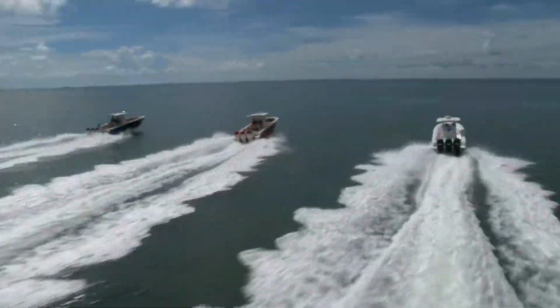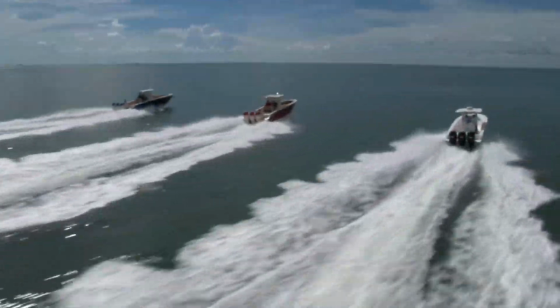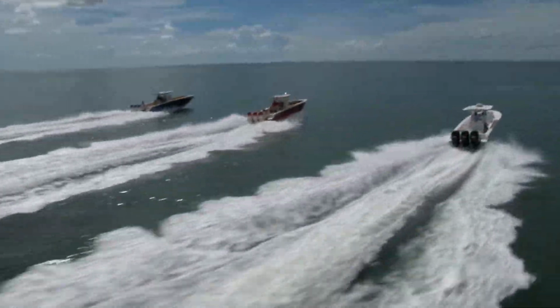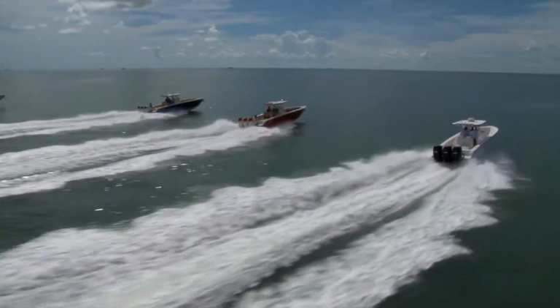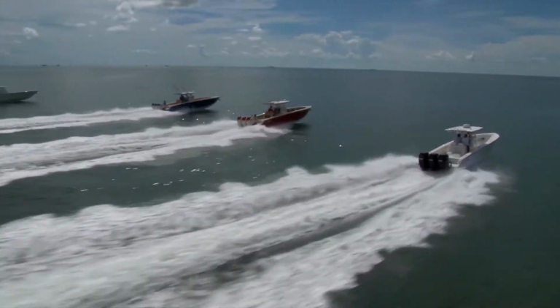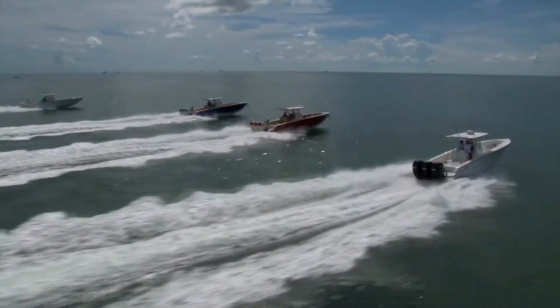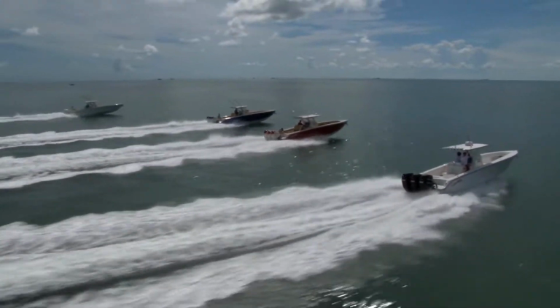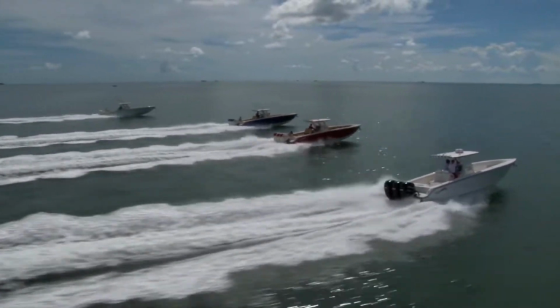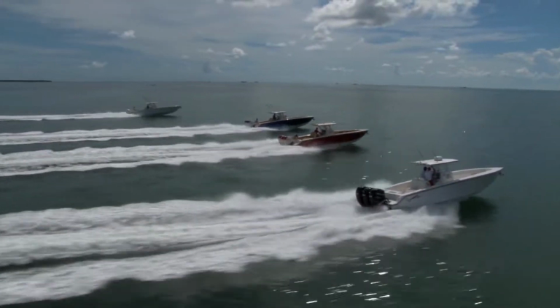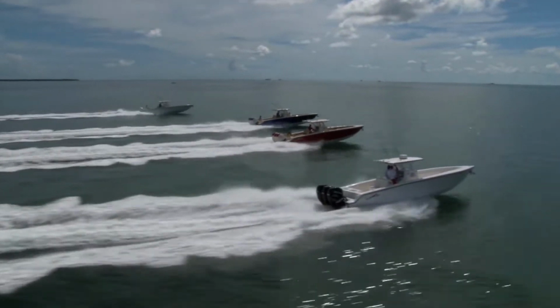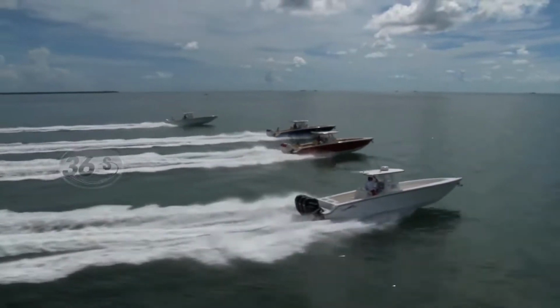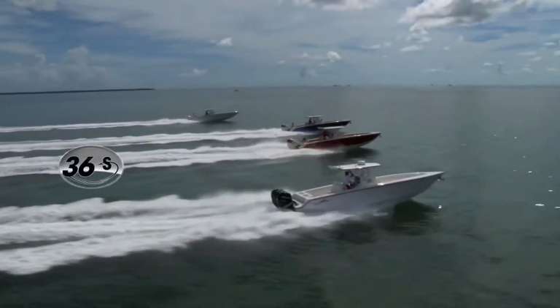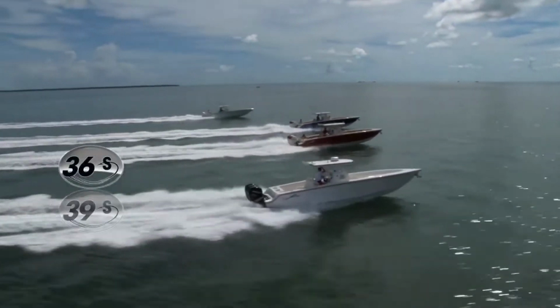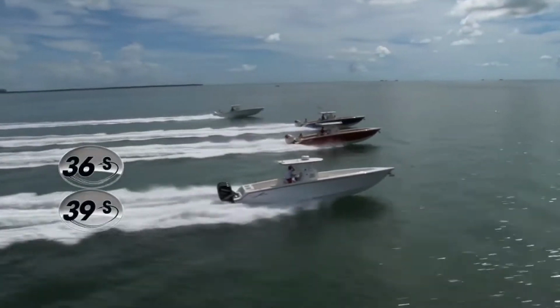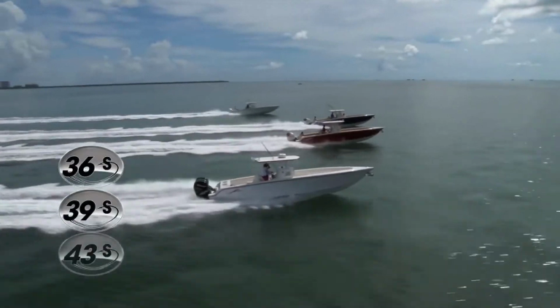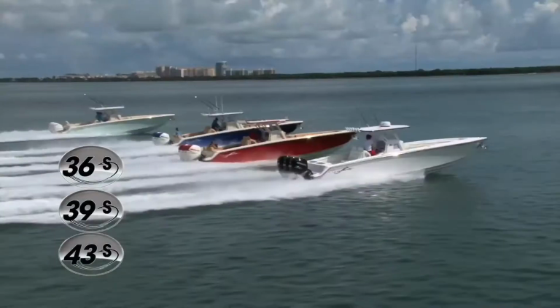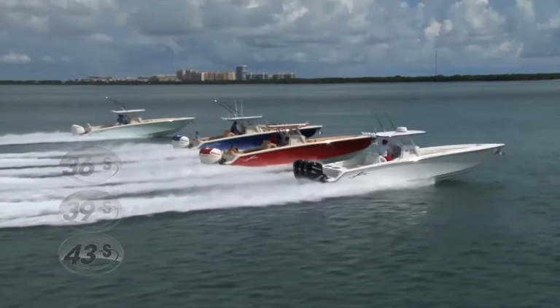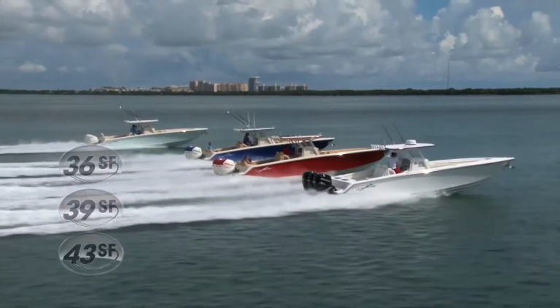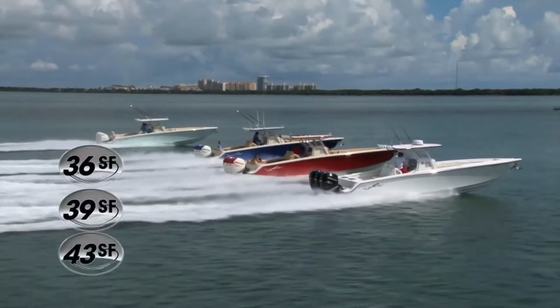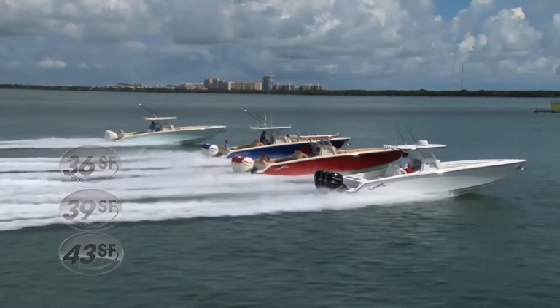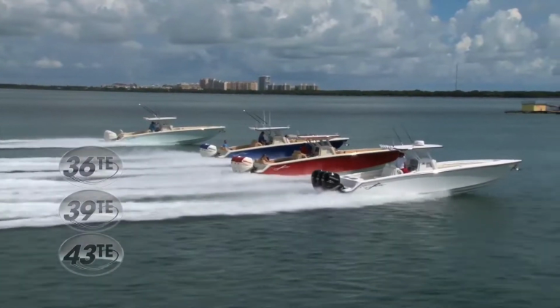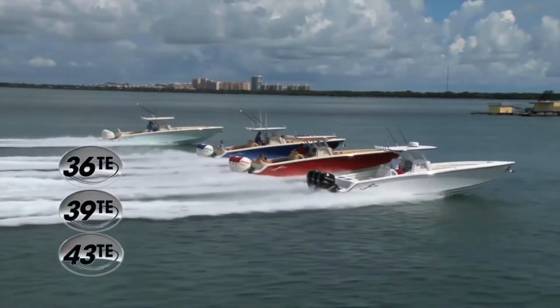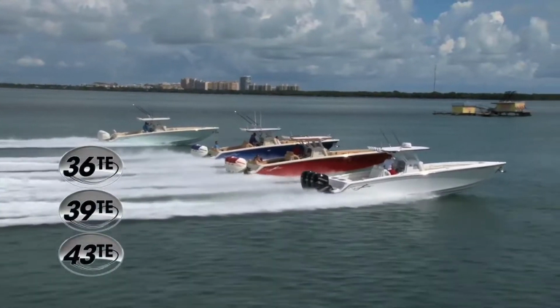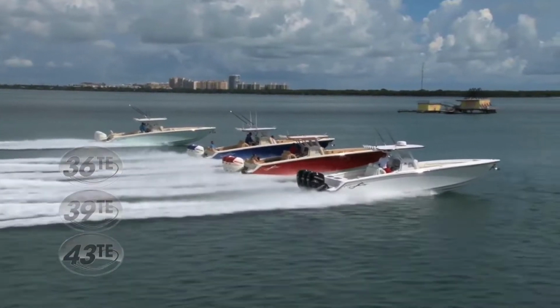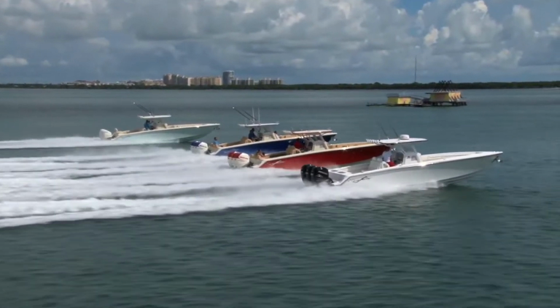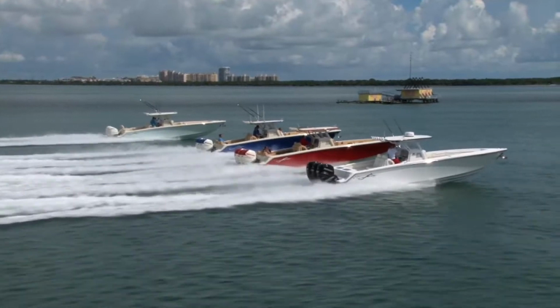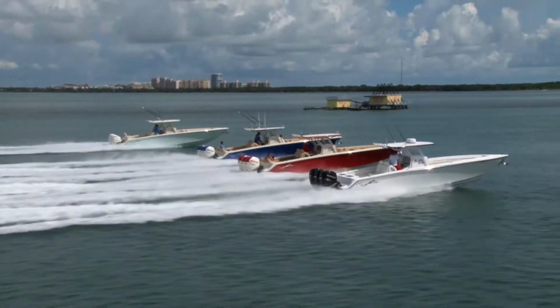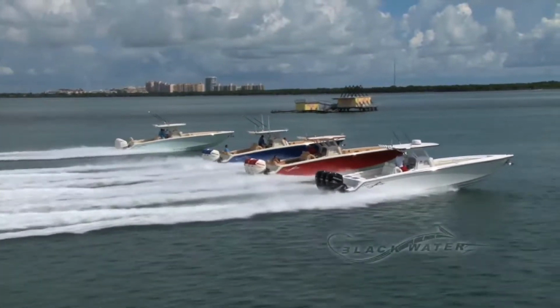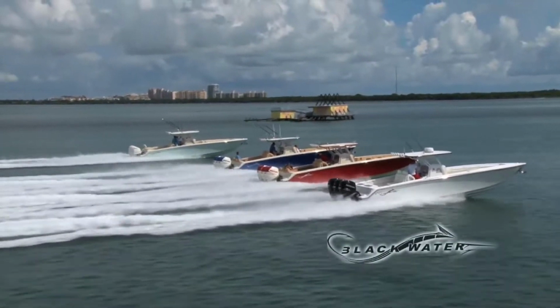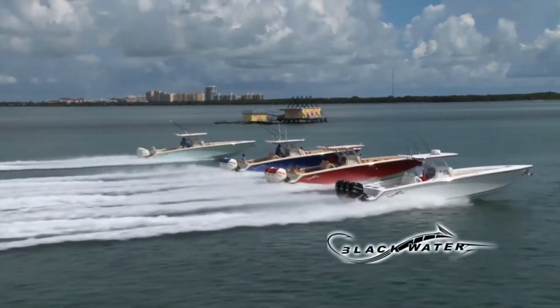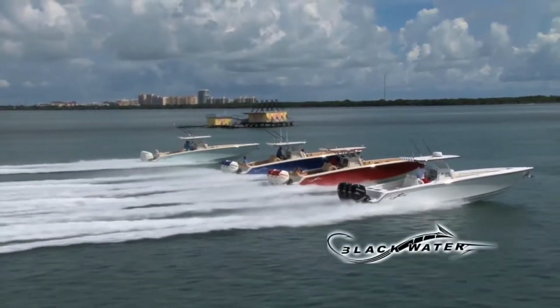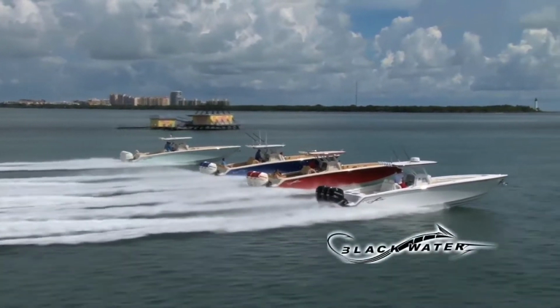Look at the finesse and performance as these boats cruise along the beautiful waters. Available in 36, 39 and 43 foot Sport, Sportfish and Tournament Edition models, there's definitely a model that will fit perfectly to your boating lifestyle.